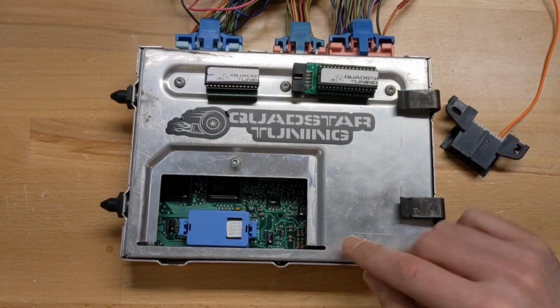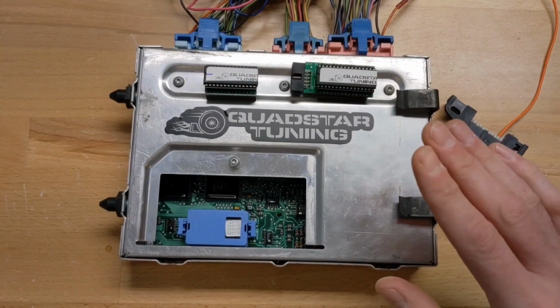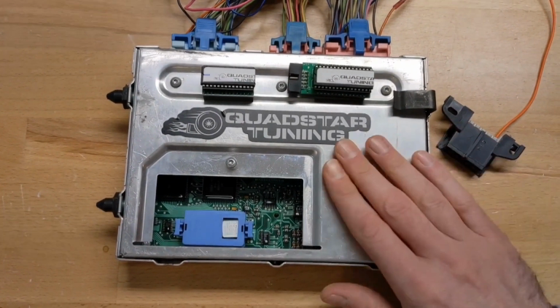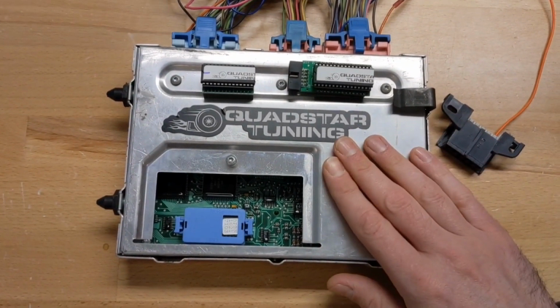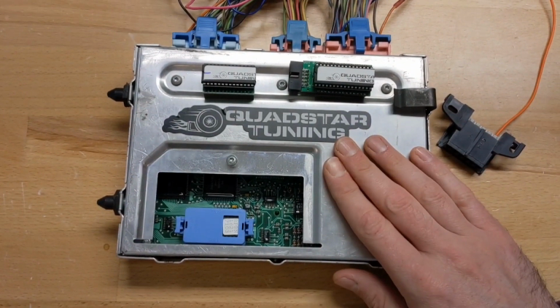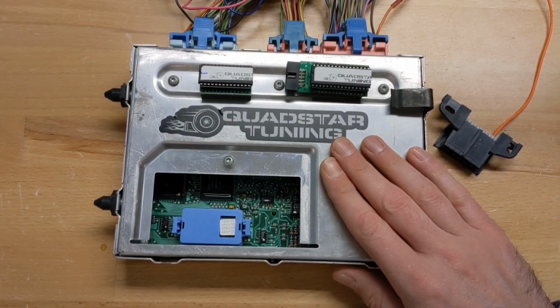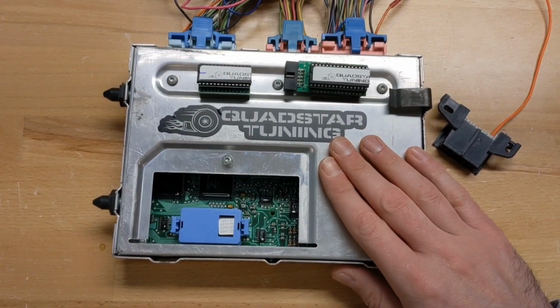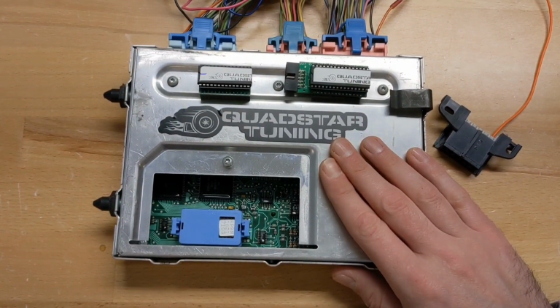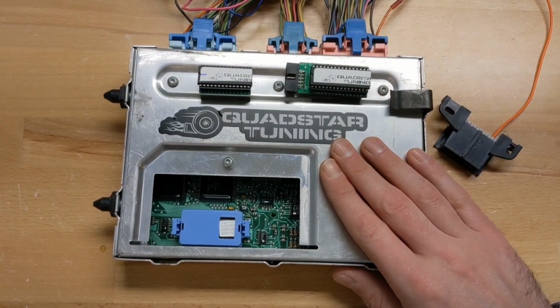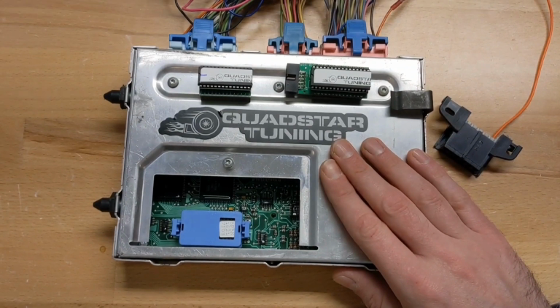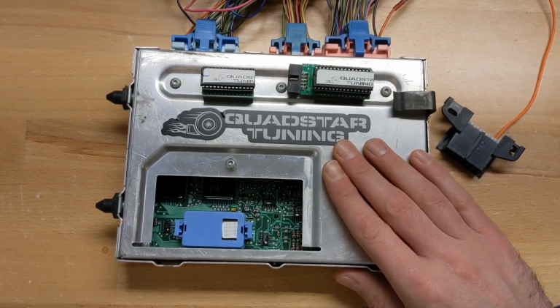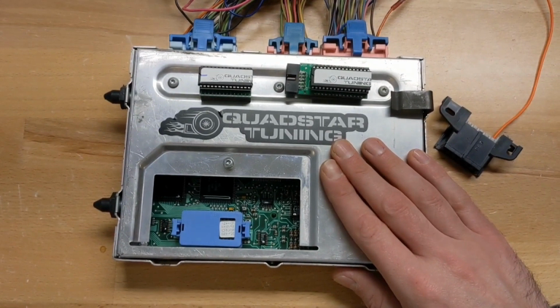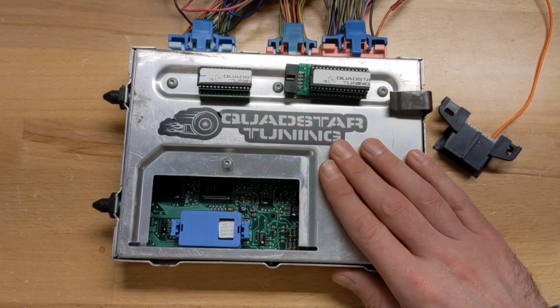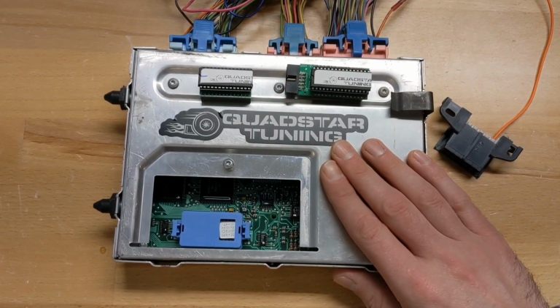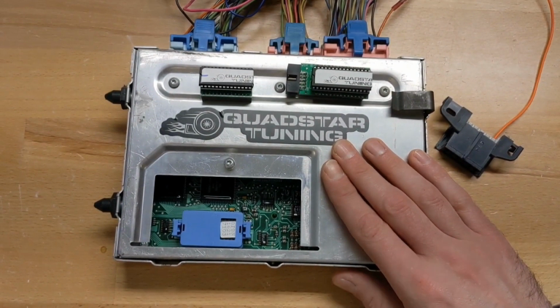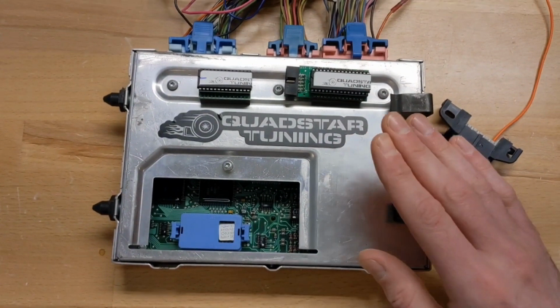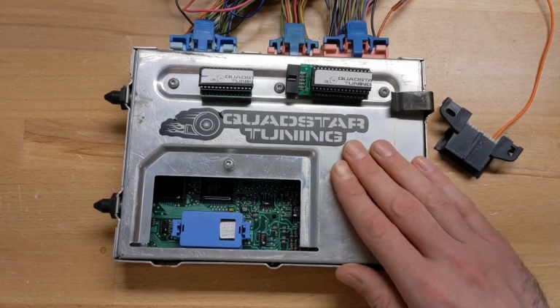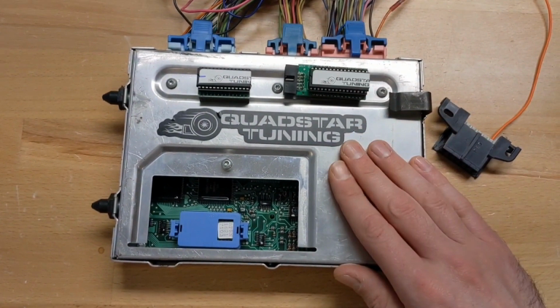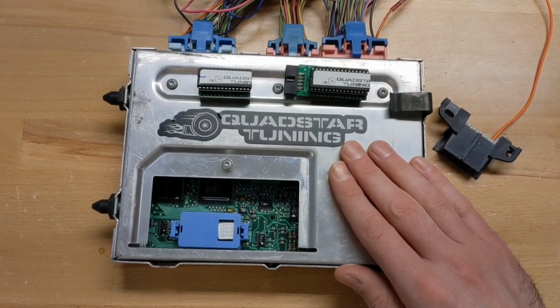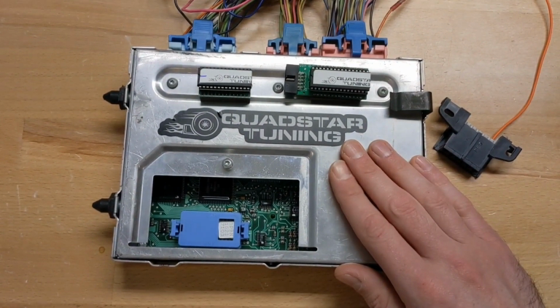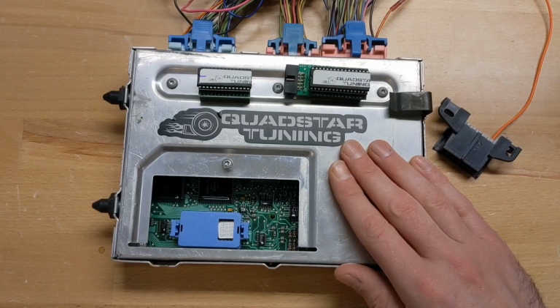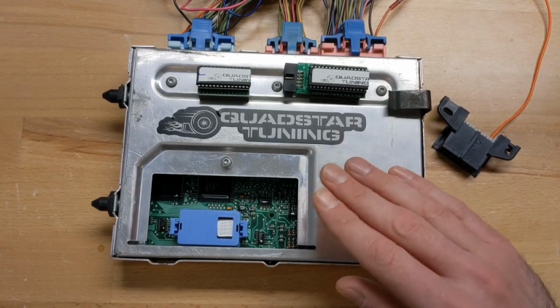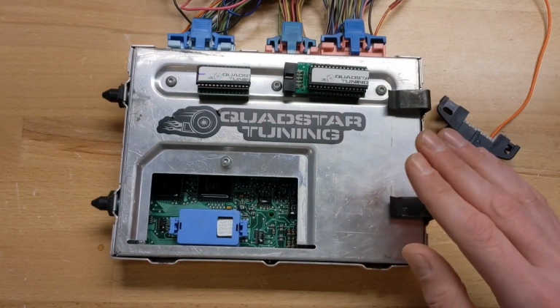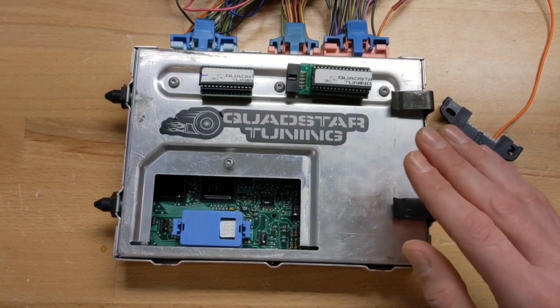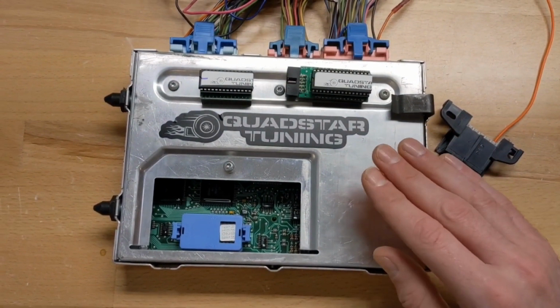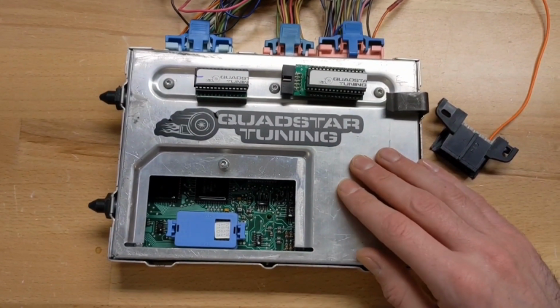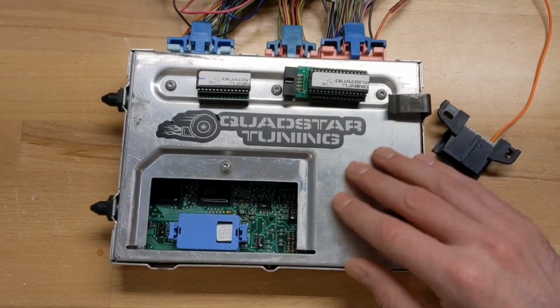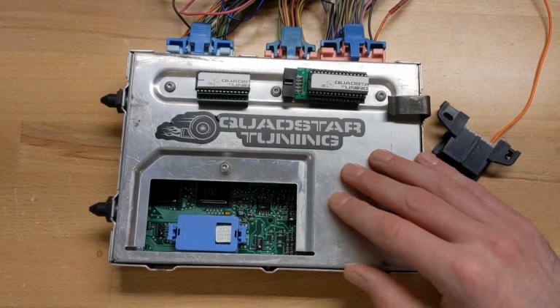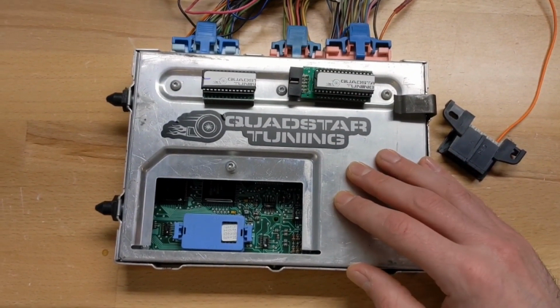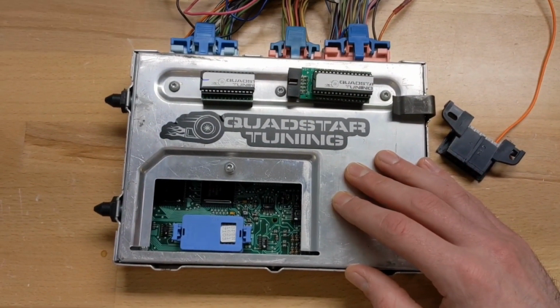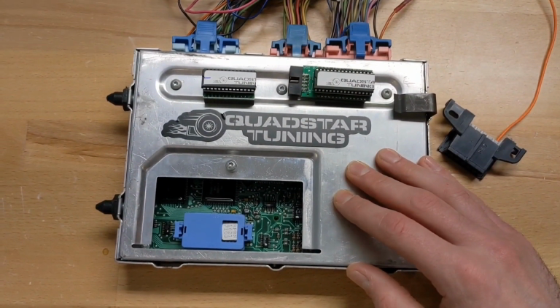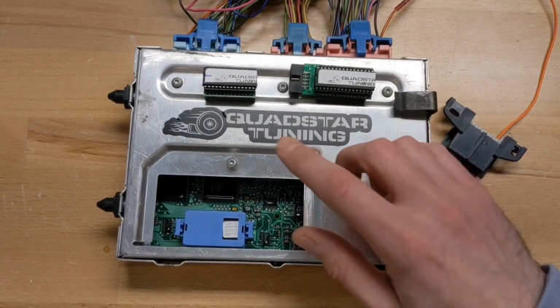First you want to get your computer out of the vehicle. We have another video on that on our channel, so check that out. Once you get it on the table safely in a safe working environment, touch the case to discharge any static electricity you have.